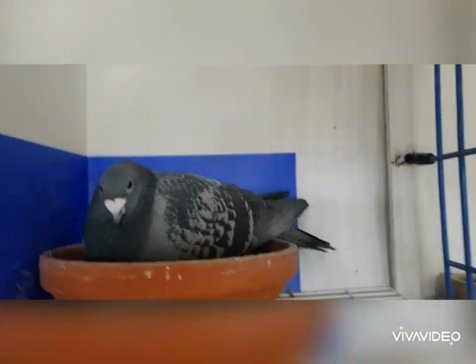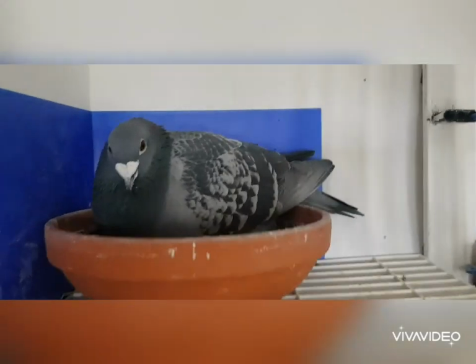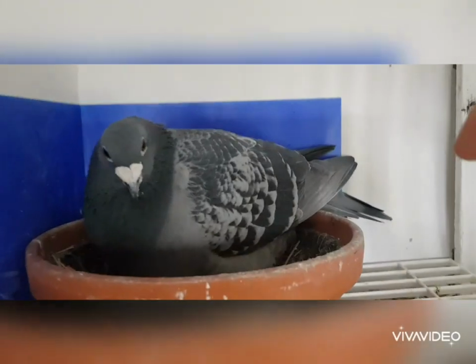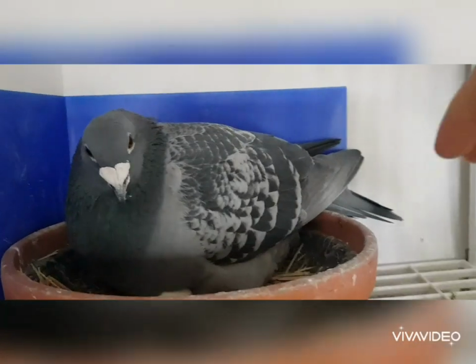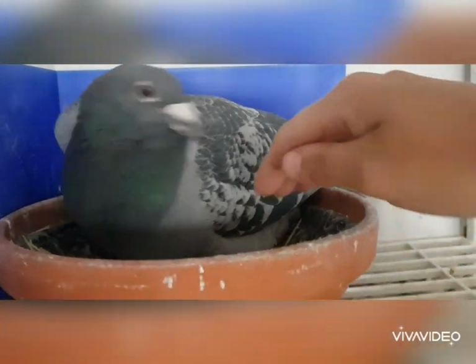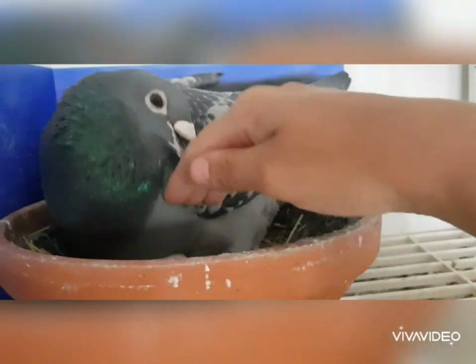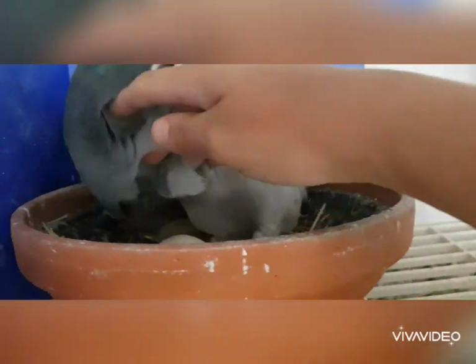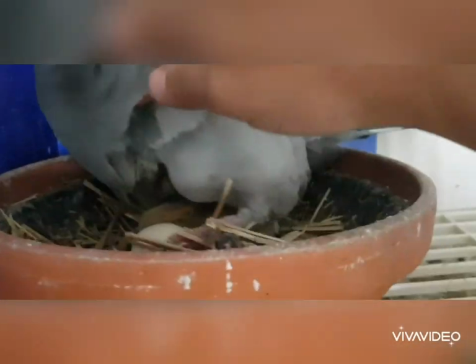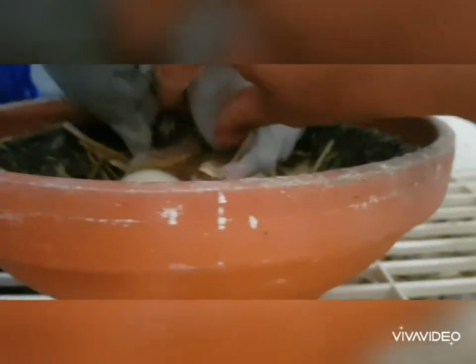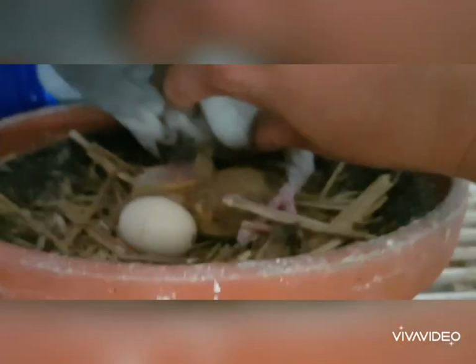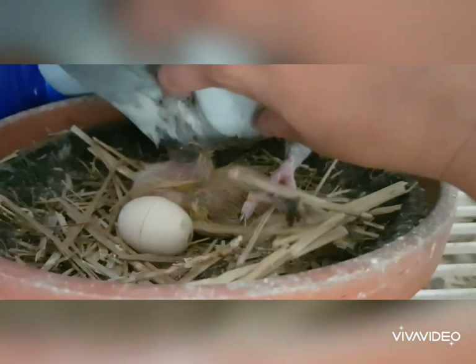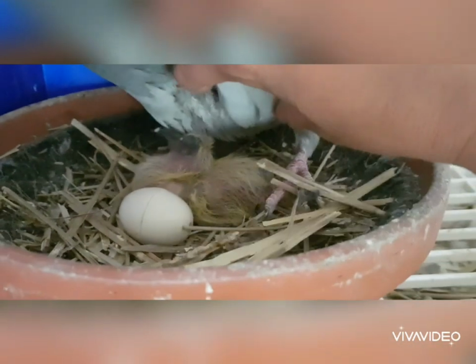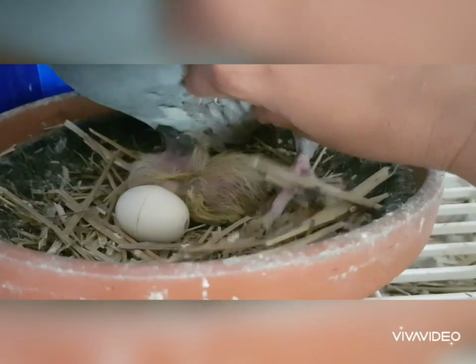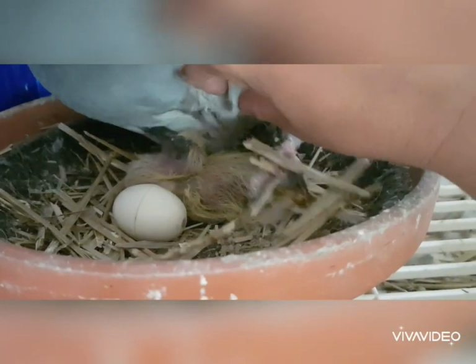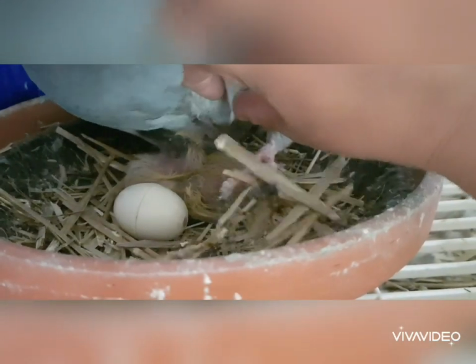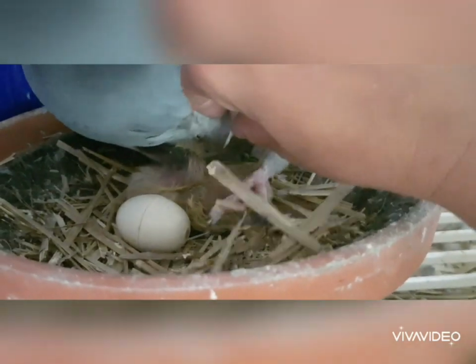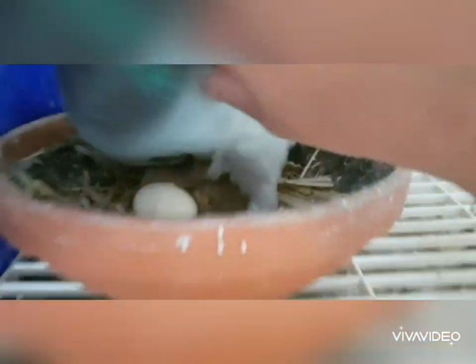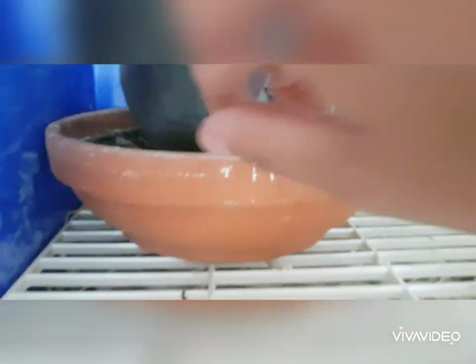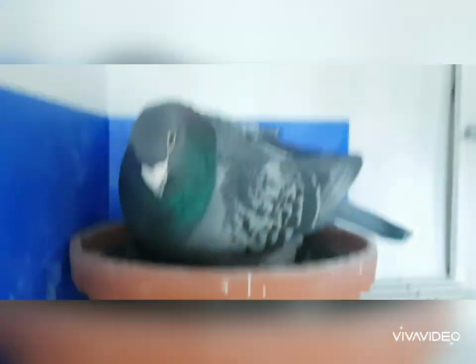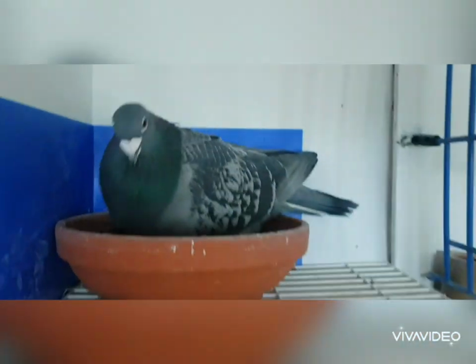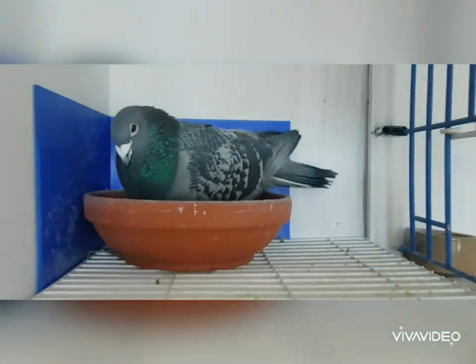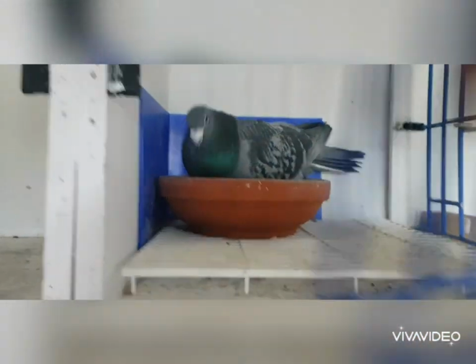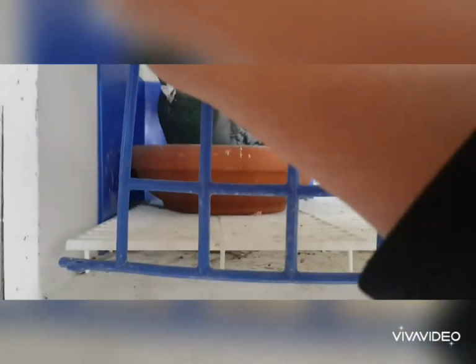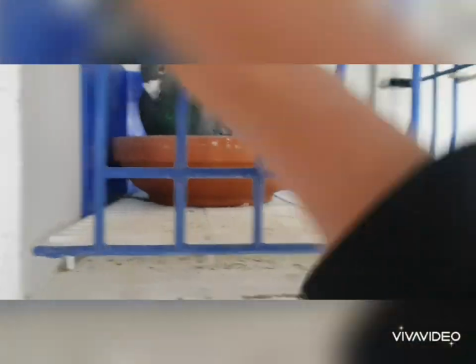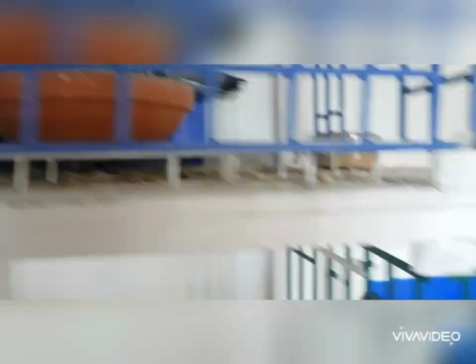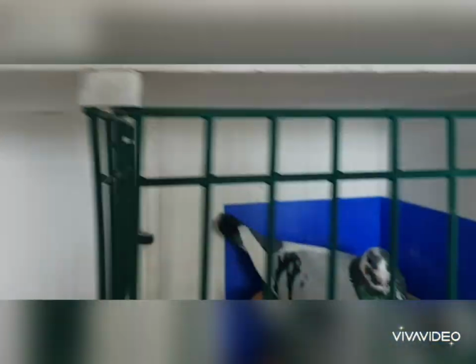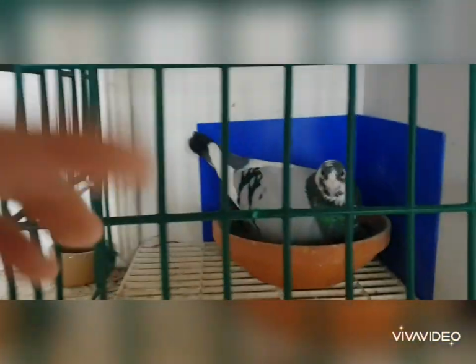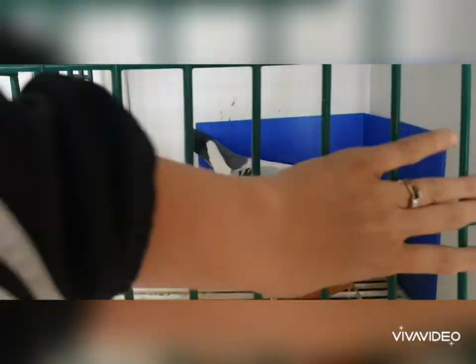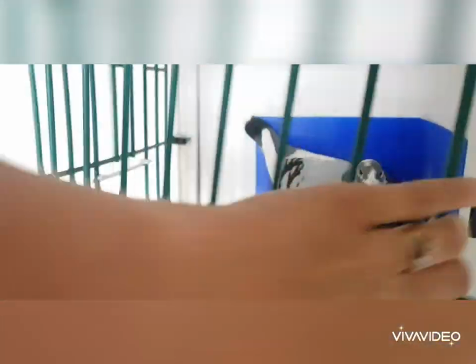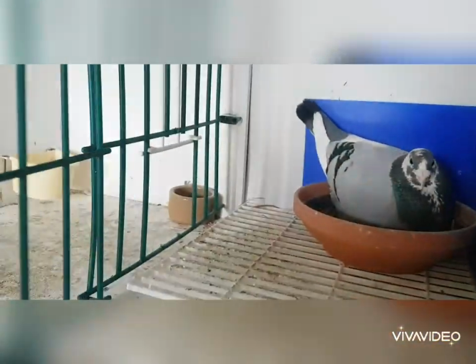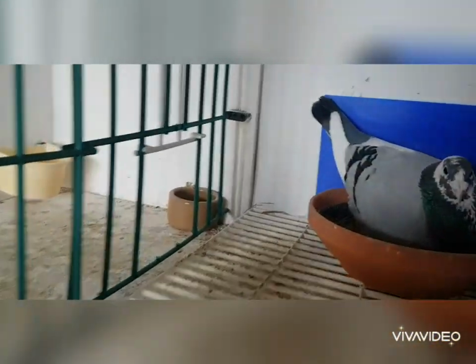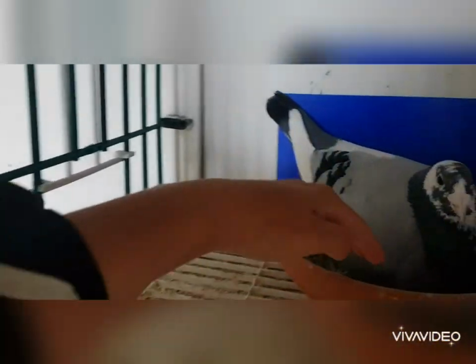So this is the one that's already got a chick — this is the one where we were told to put a pot egg underneath, just to stop it from getting crushed. There it is.